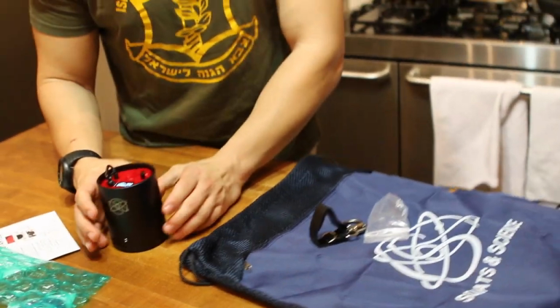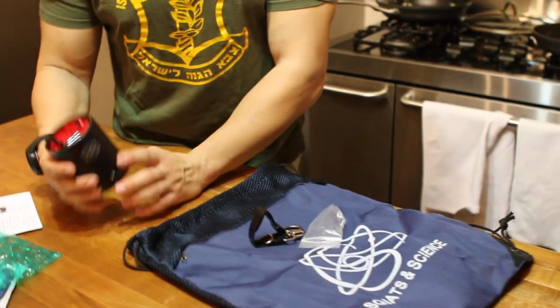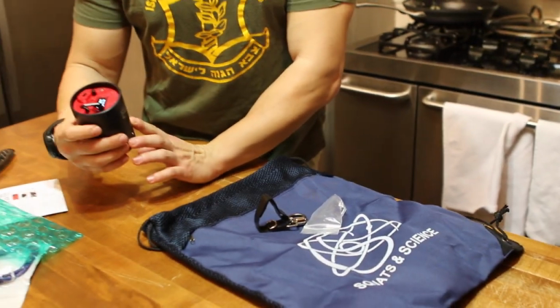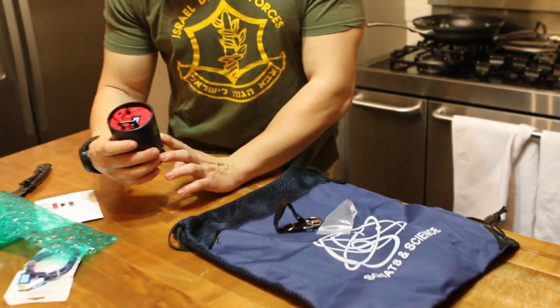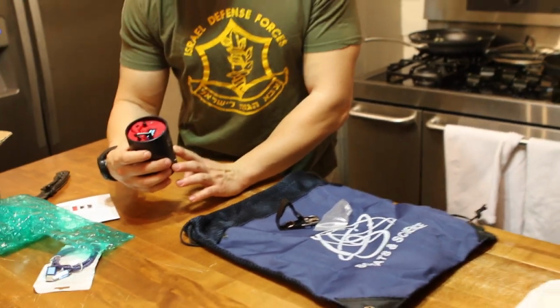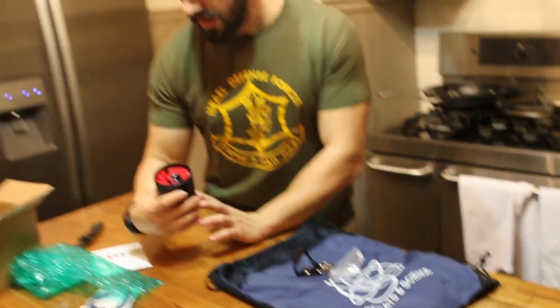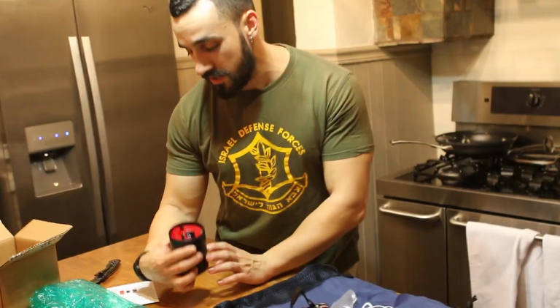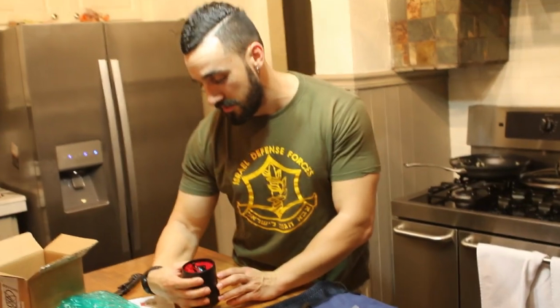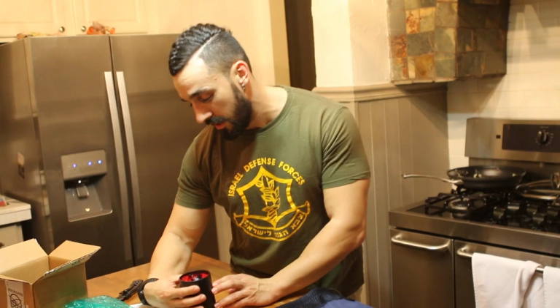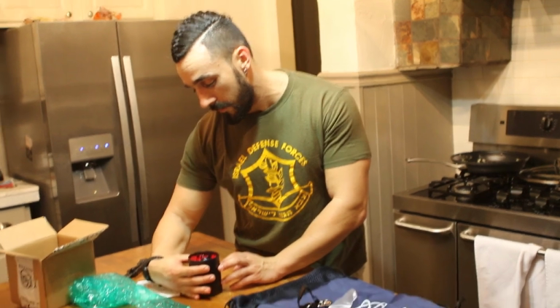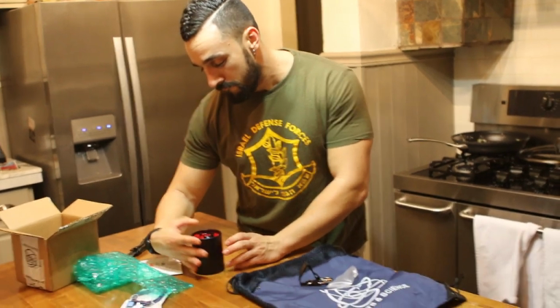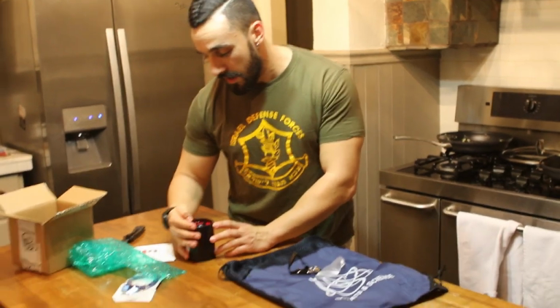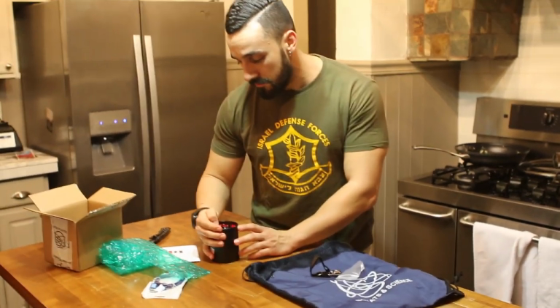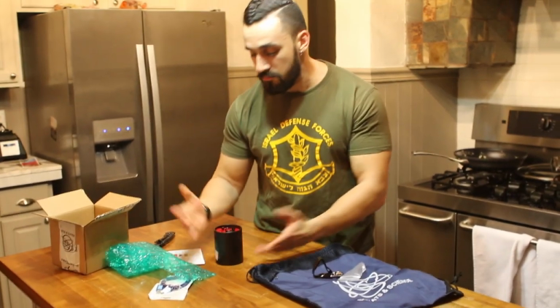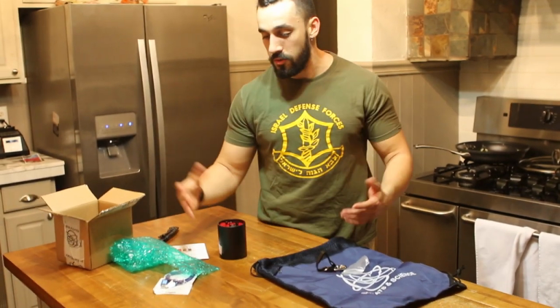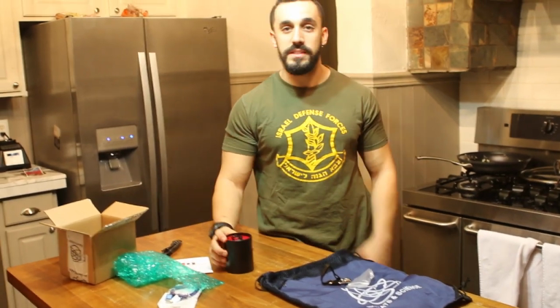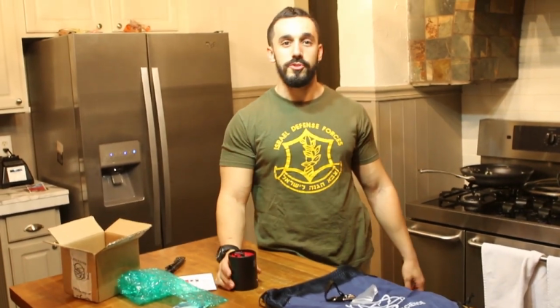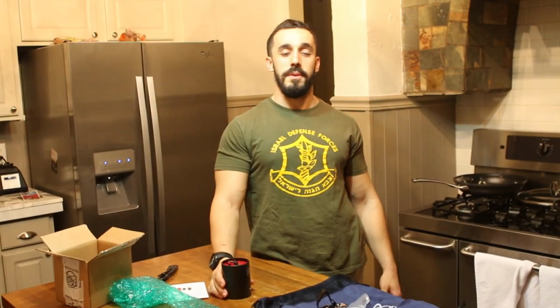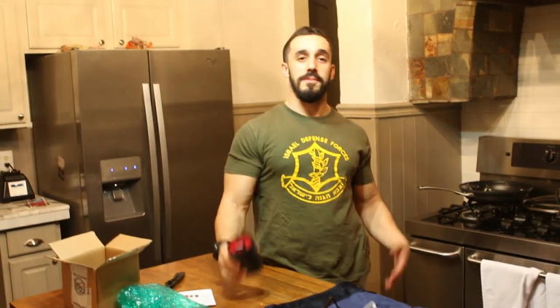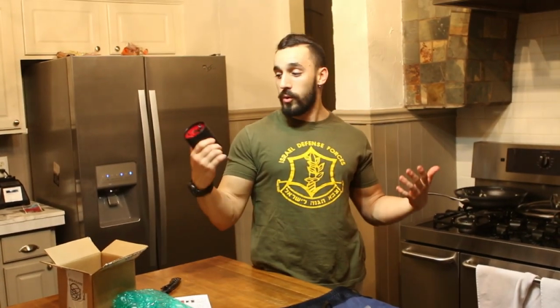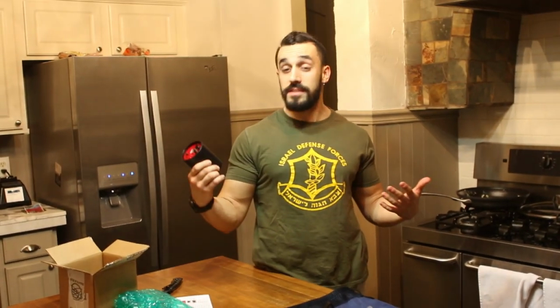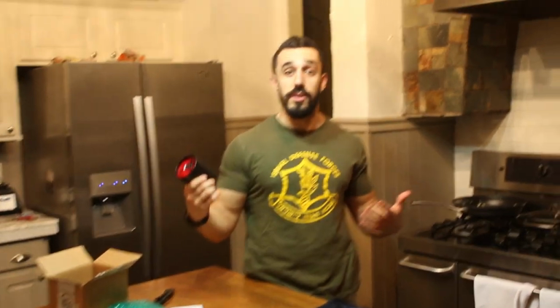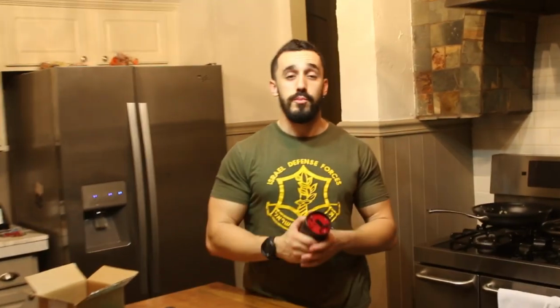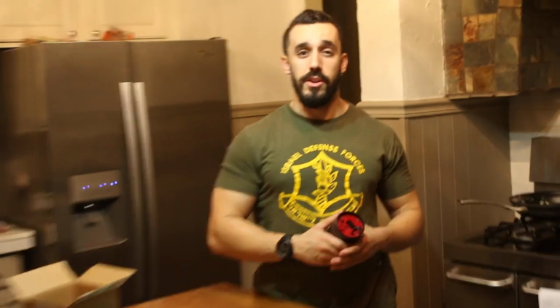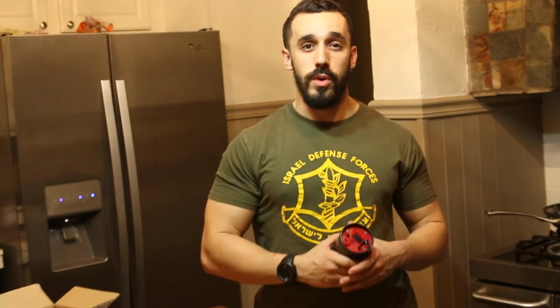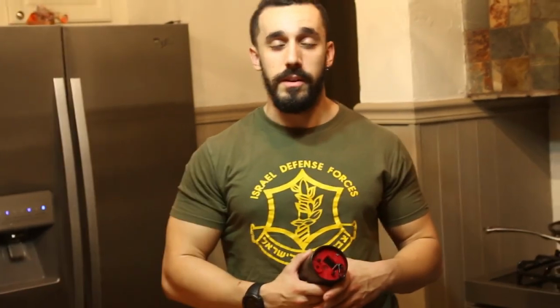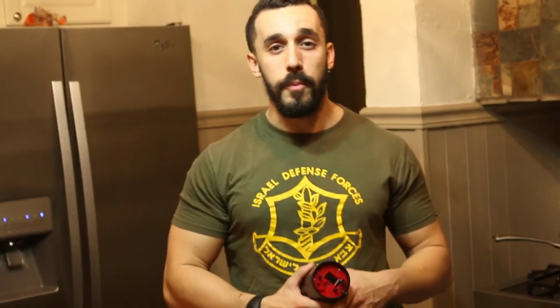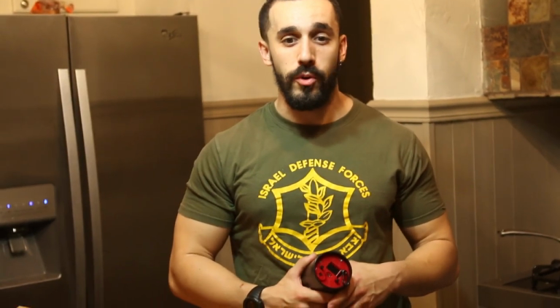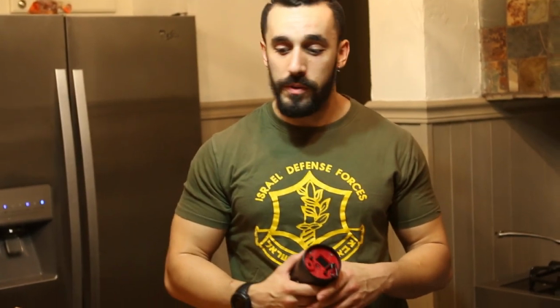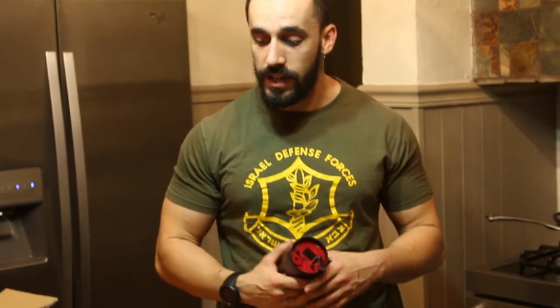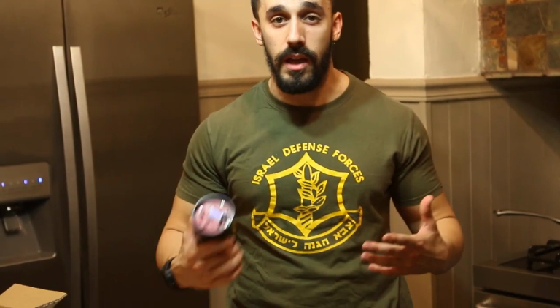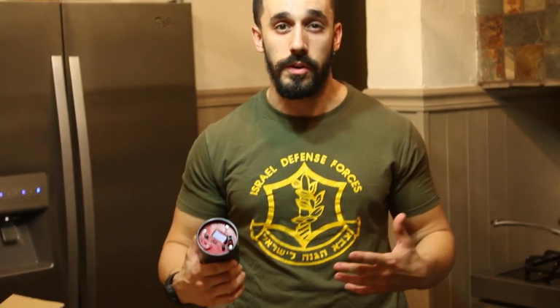Looks like you turn it on right like that. It's got a nice screen on it. Pretty simple charging mechanism, but we're going to test it out. Probably going to do an upper body workout with this guy and see how it works.